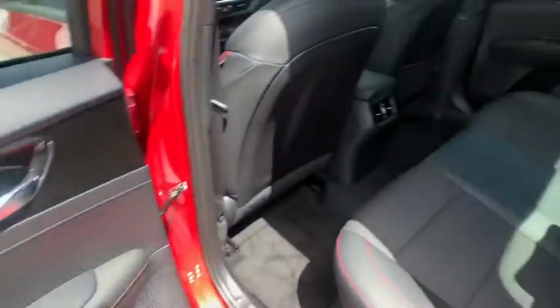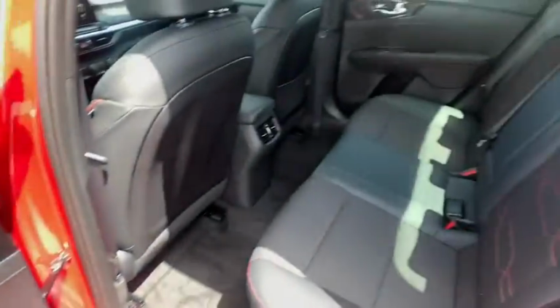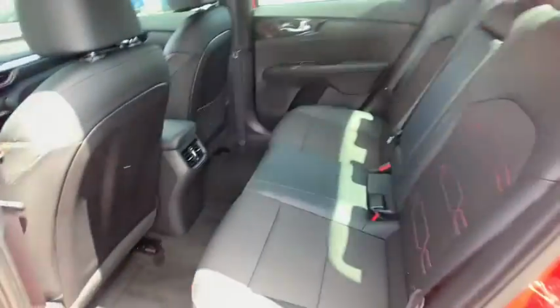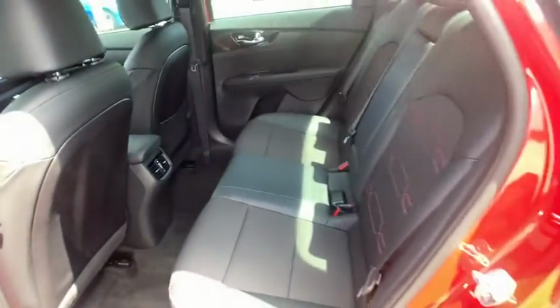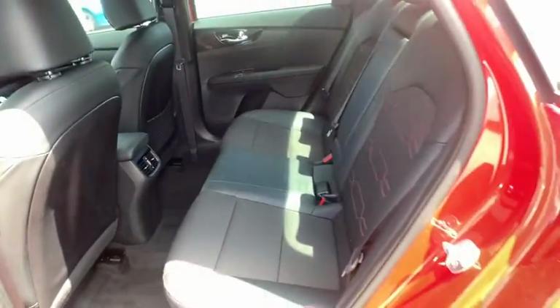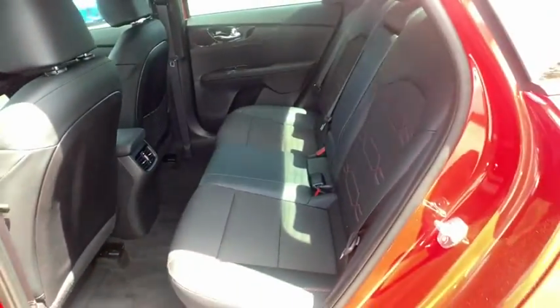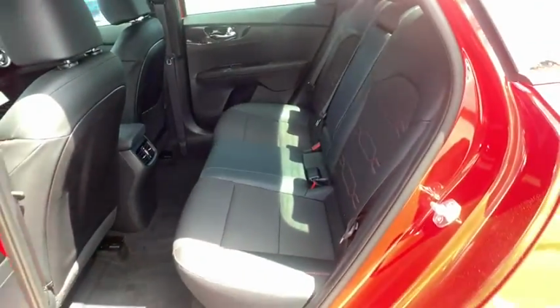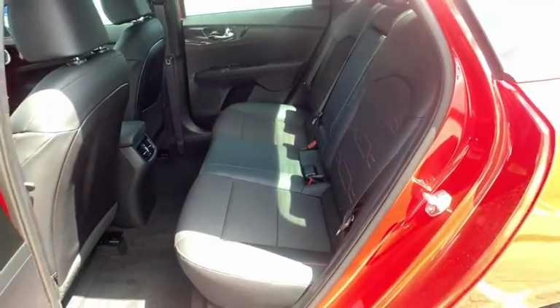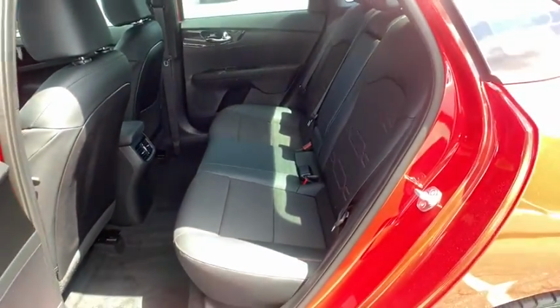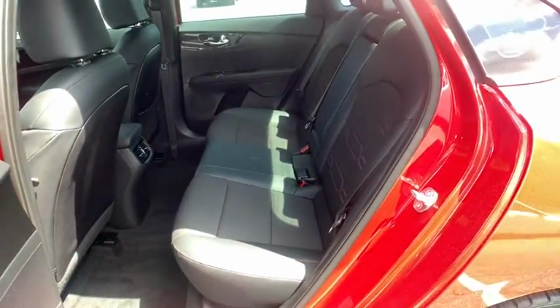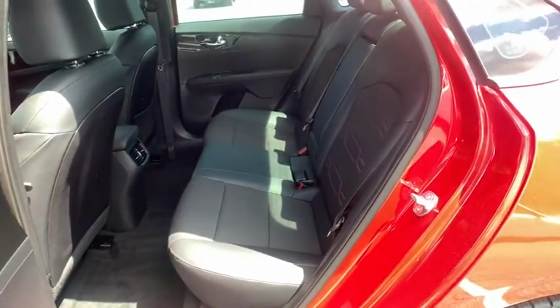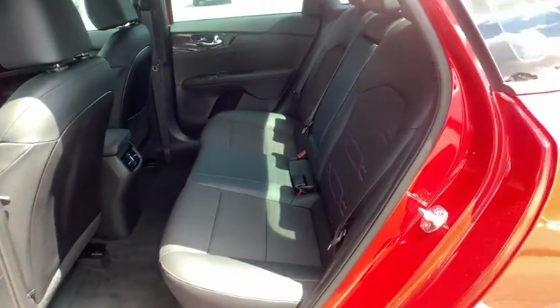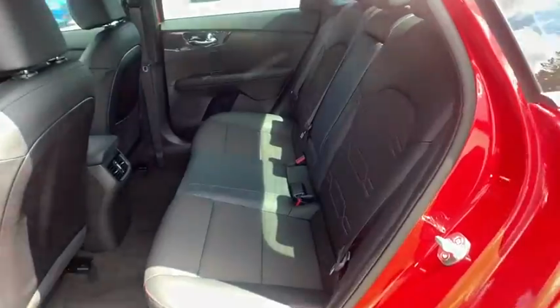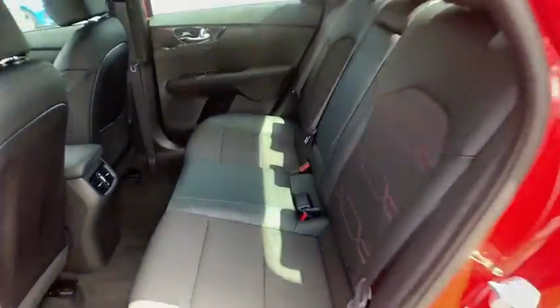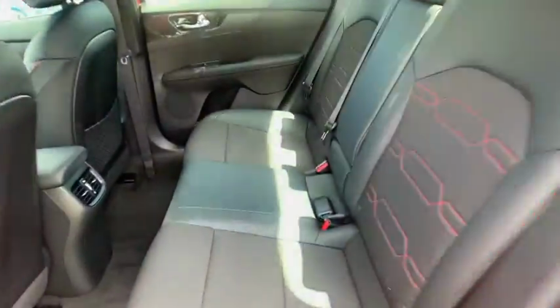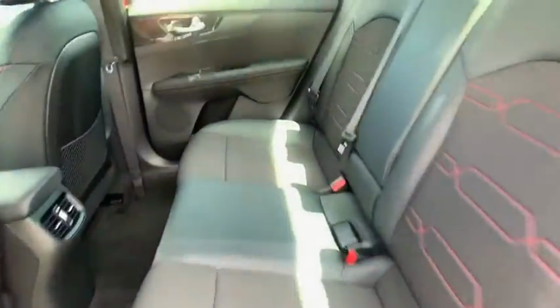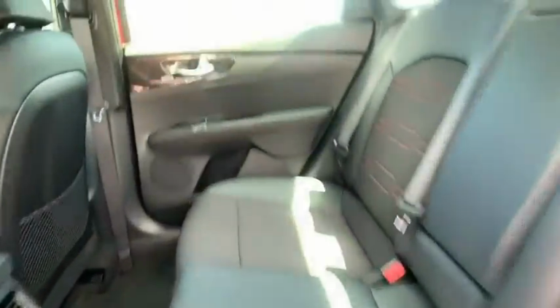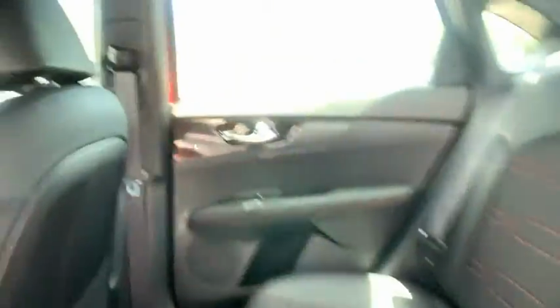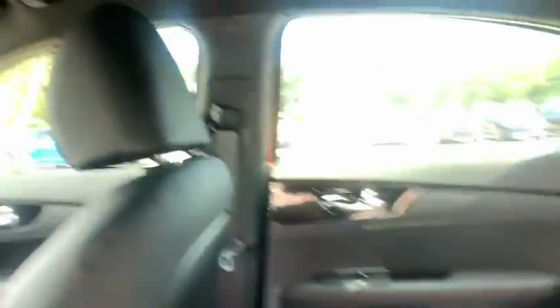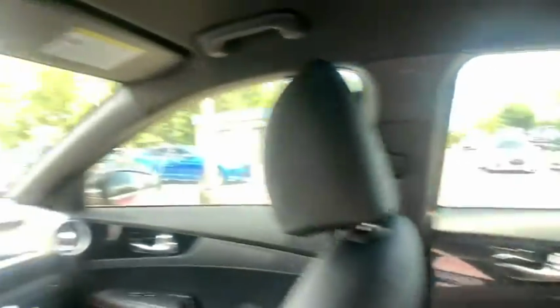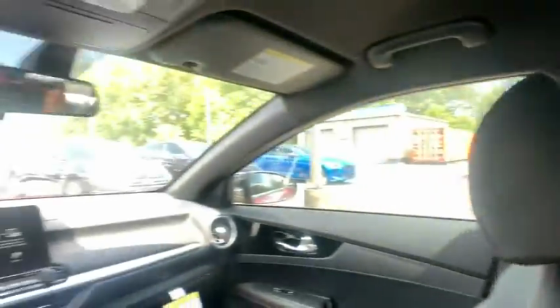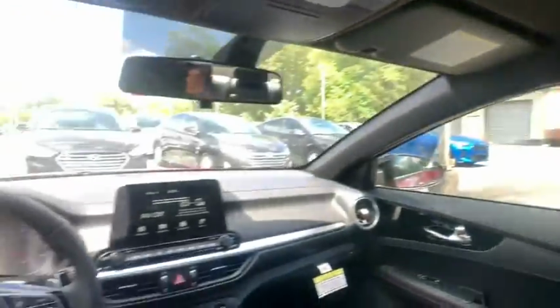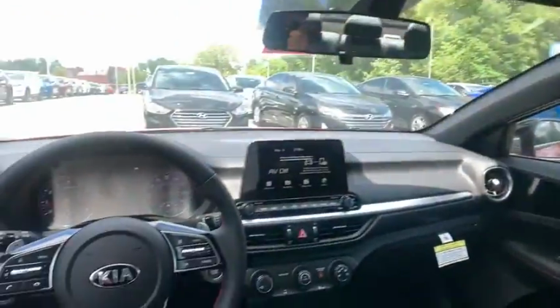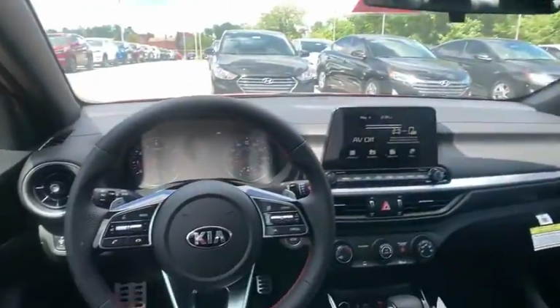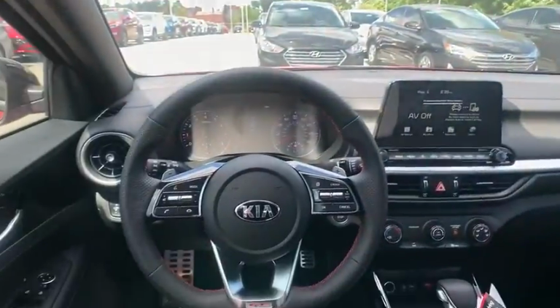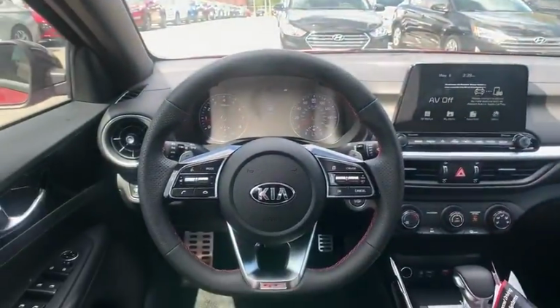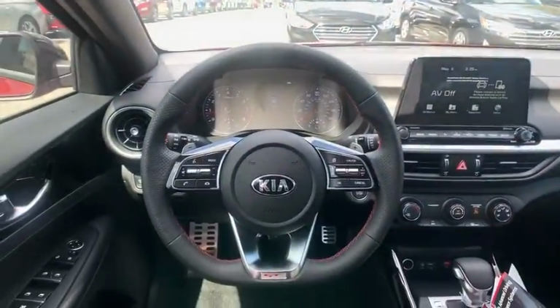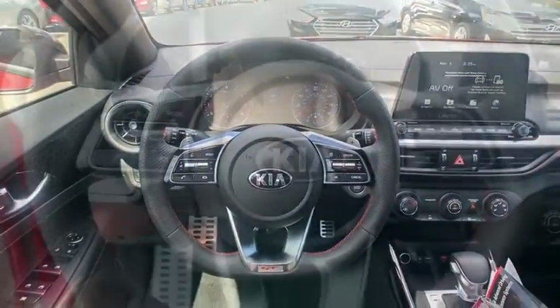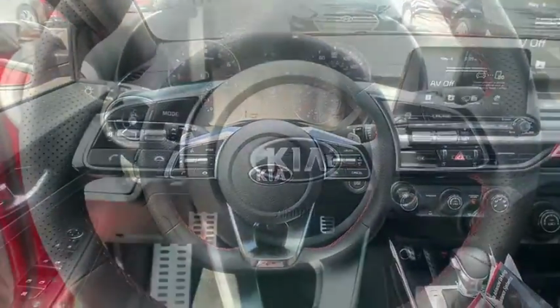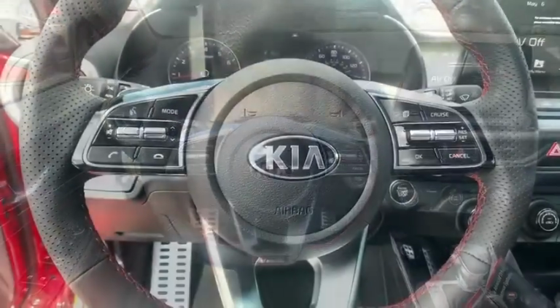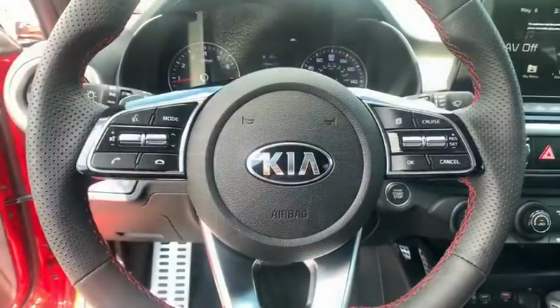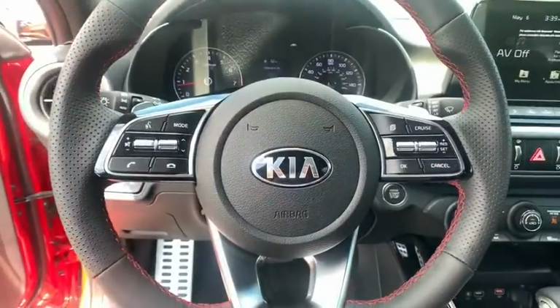Four-wheel disc brakes, aluminum wheels, cruise control, keyless start, AM-FM stereo radio, rear defrost, front-wheel drive.